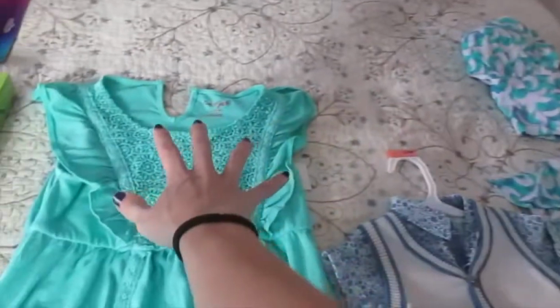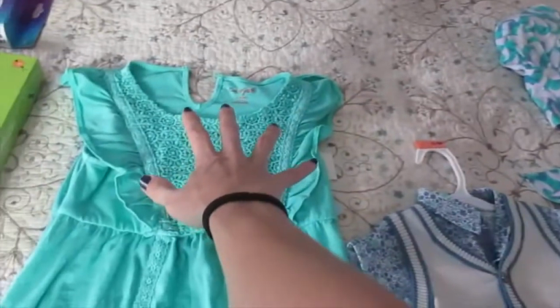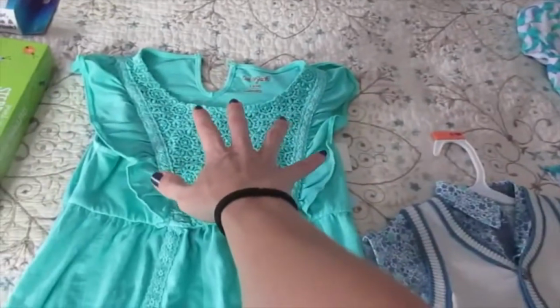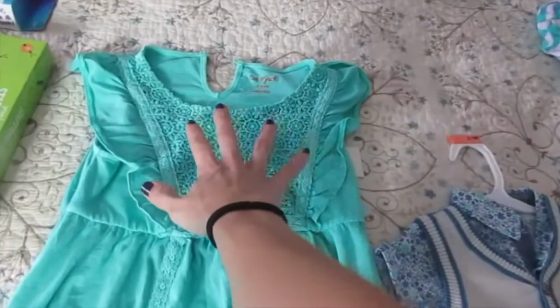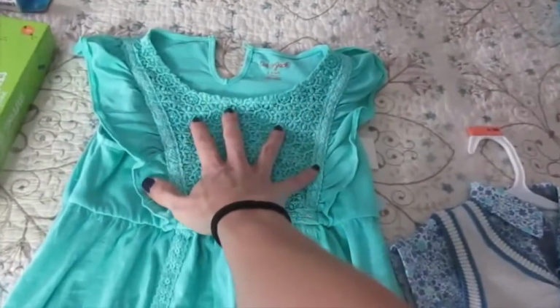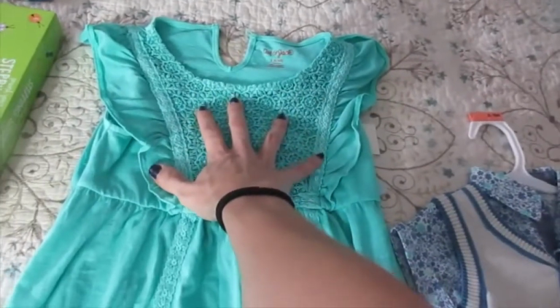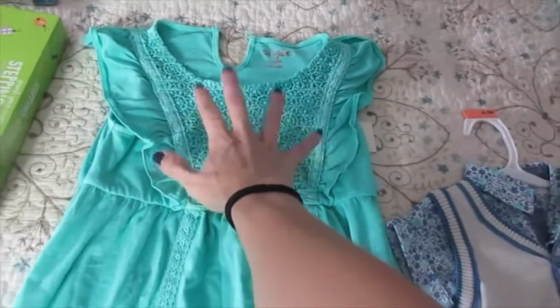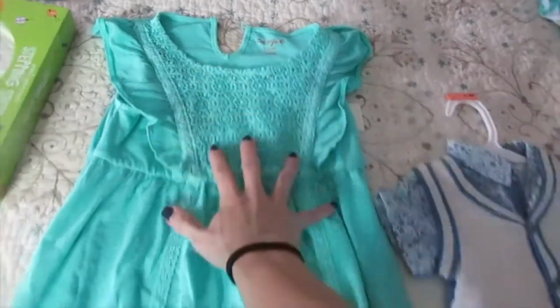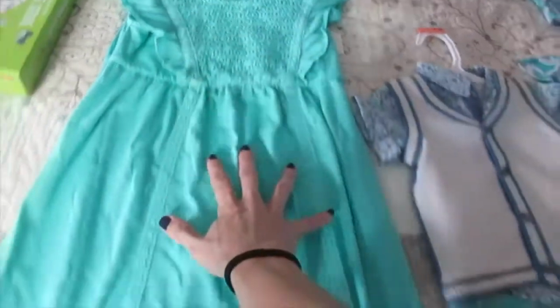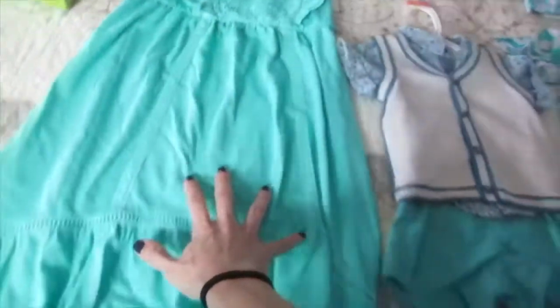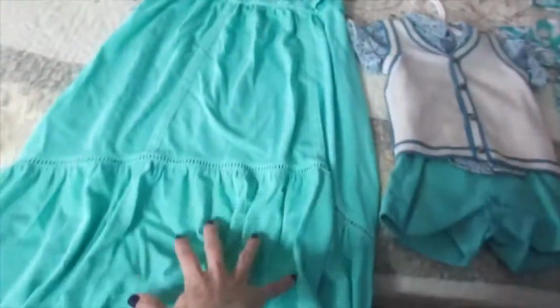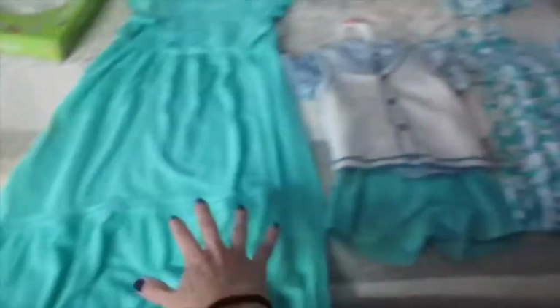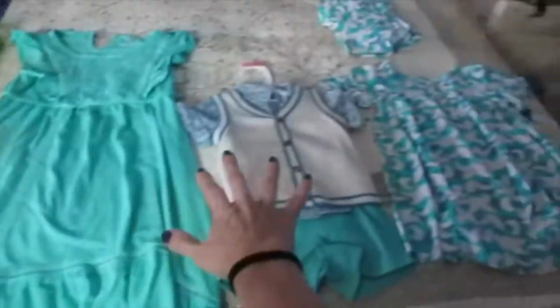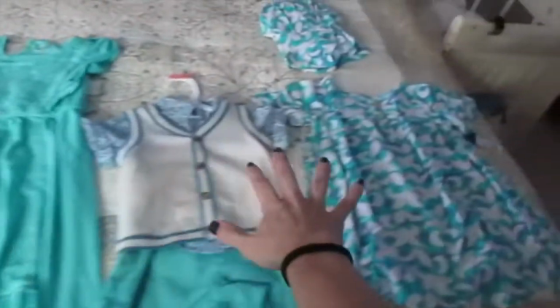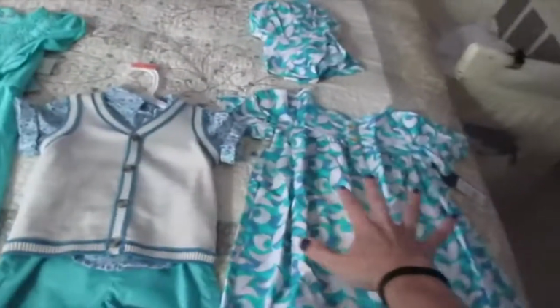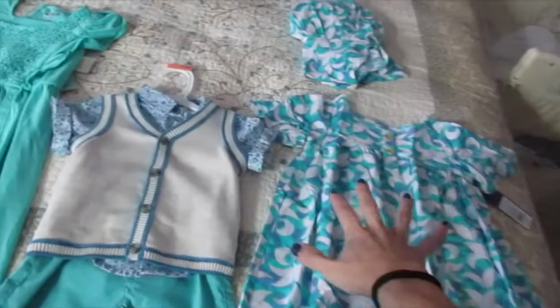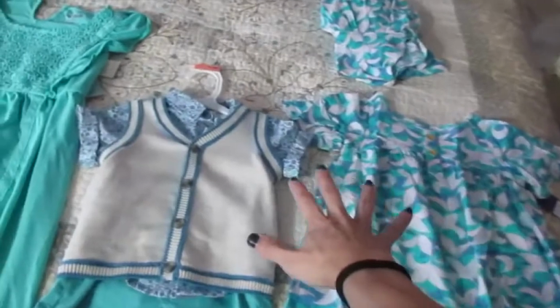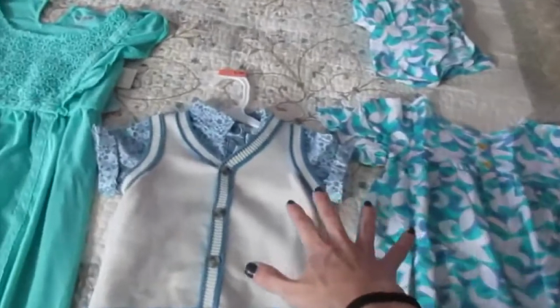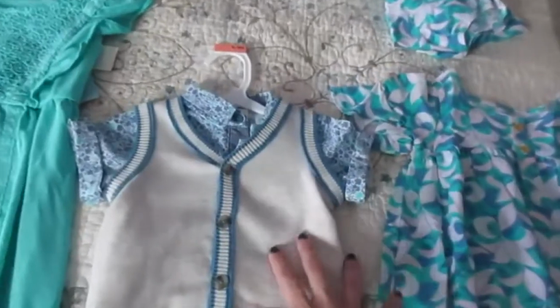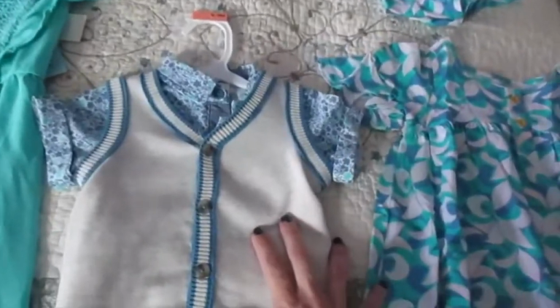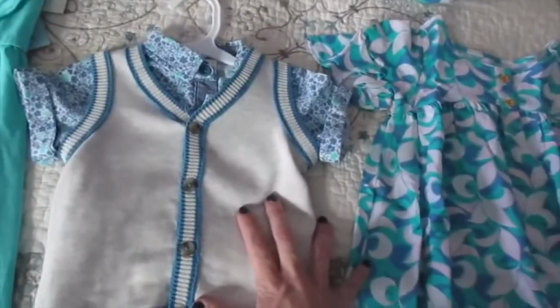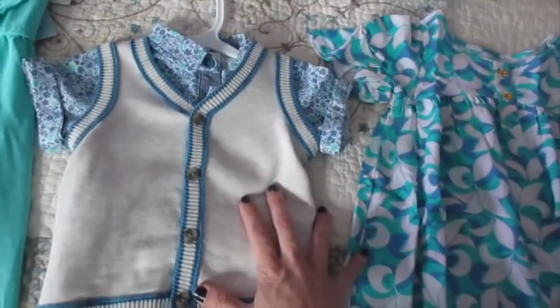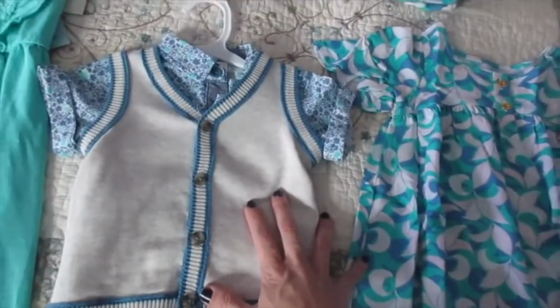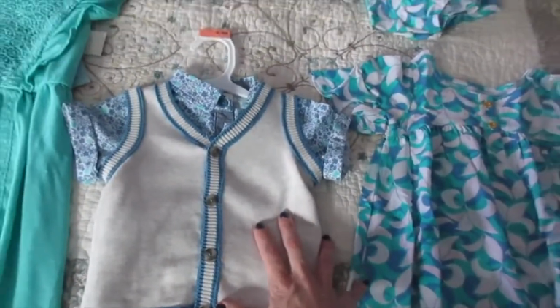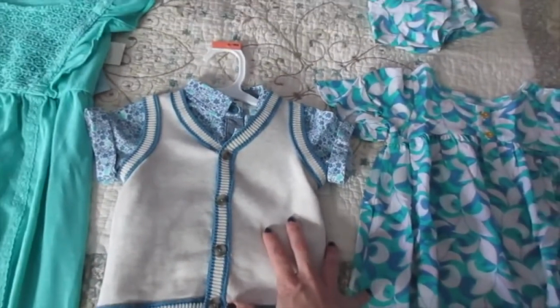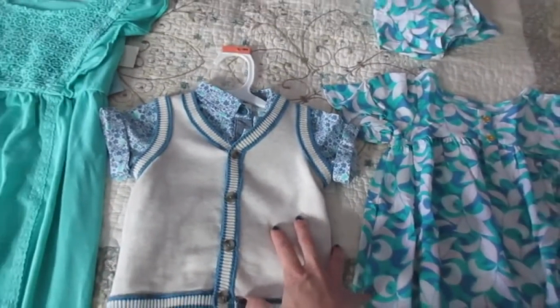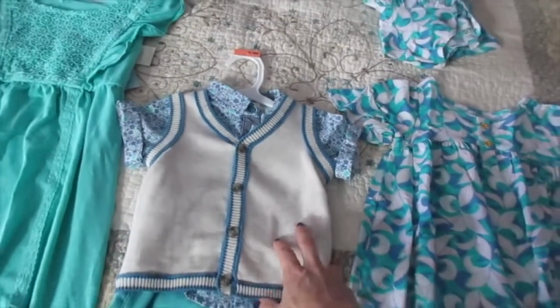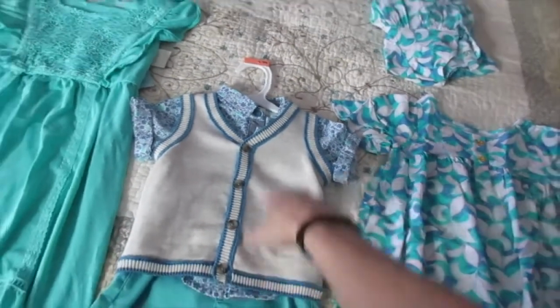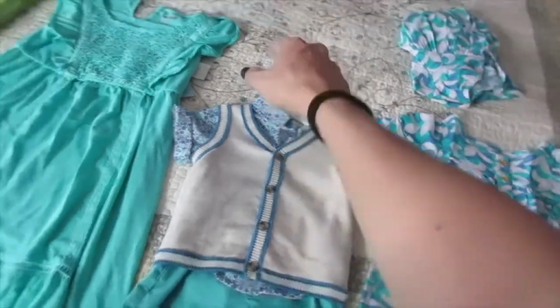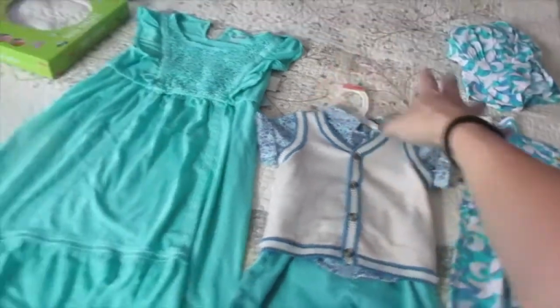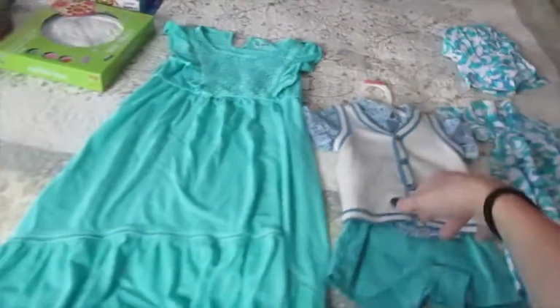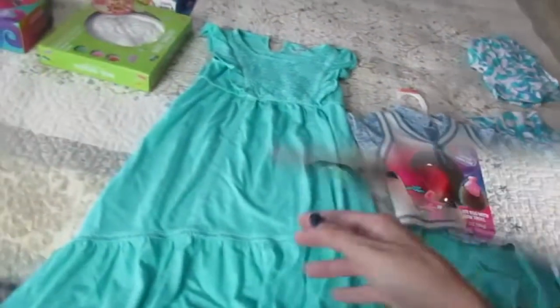I looked in the big girls section and found this dress. It's long, so the color scheme goes together really nicely. I really enjoy it. And then Dad and I will match as well.